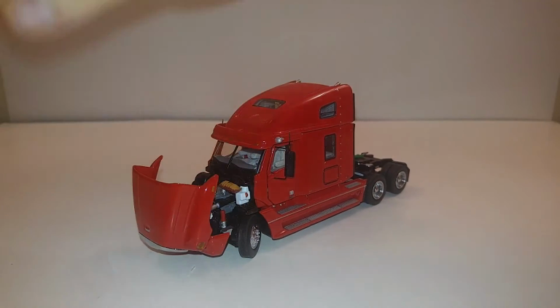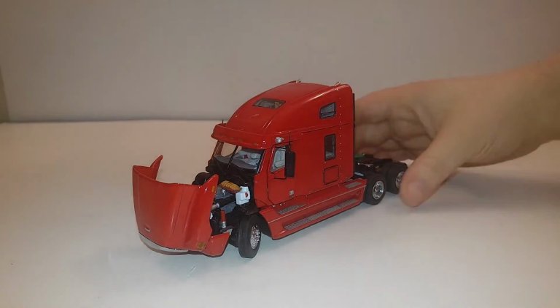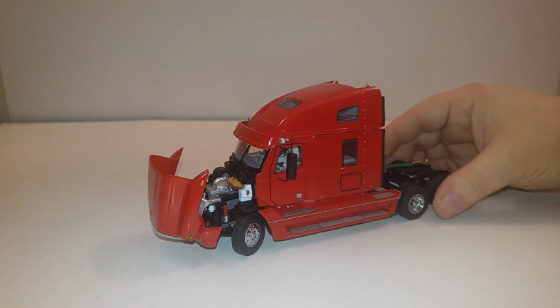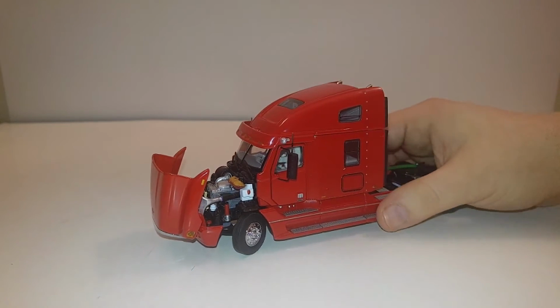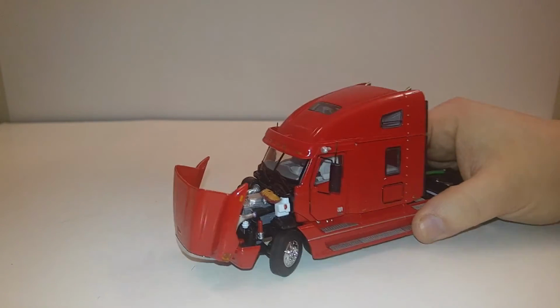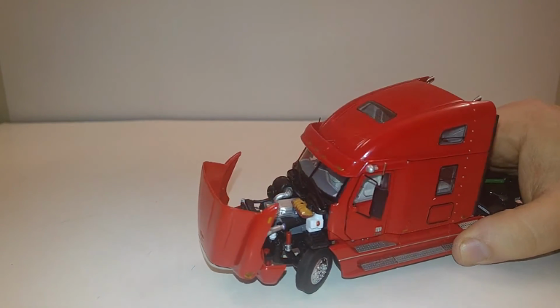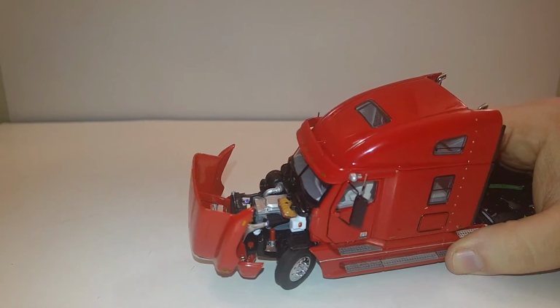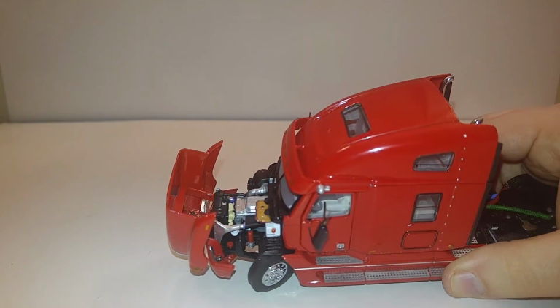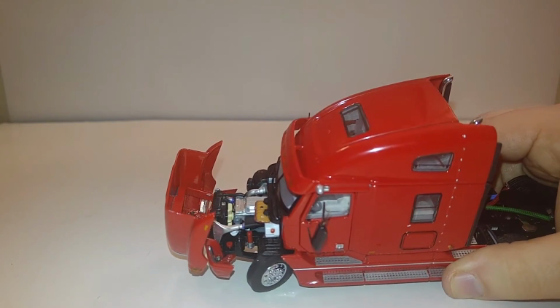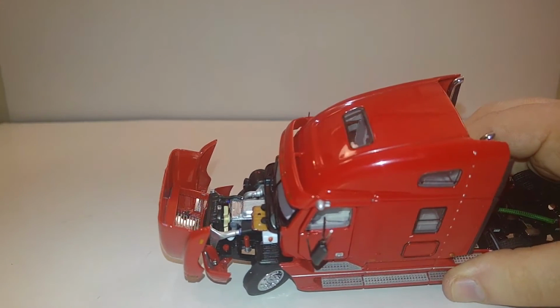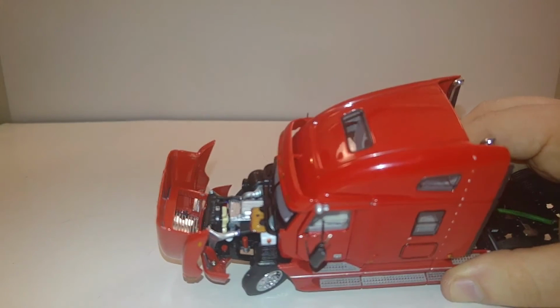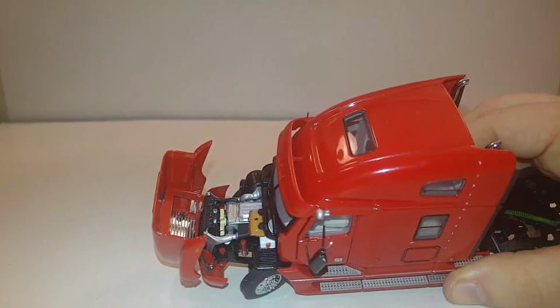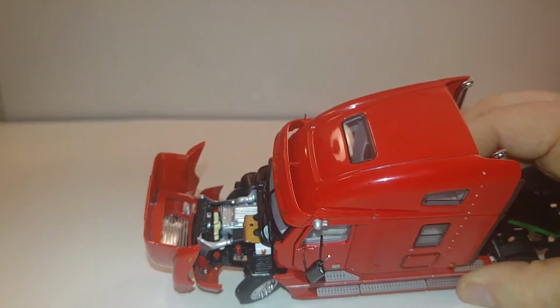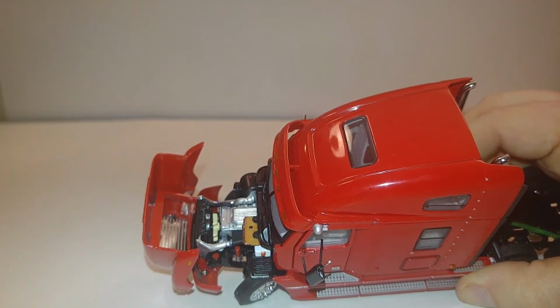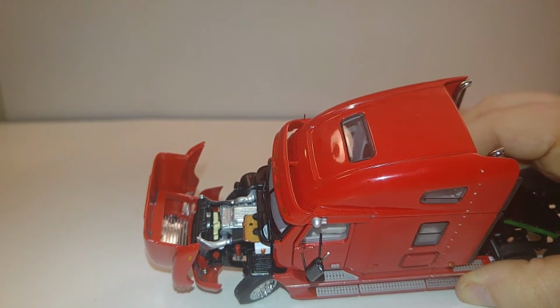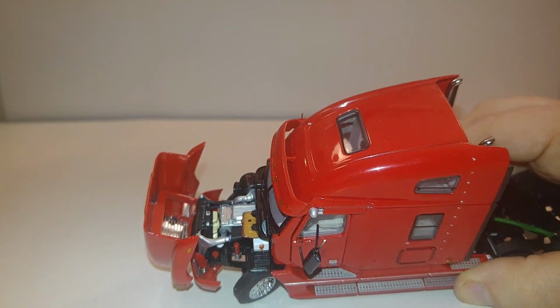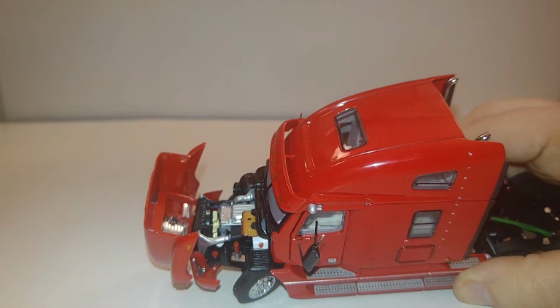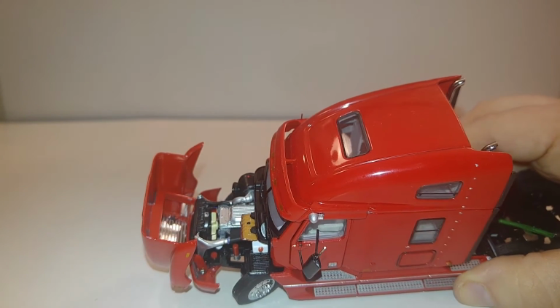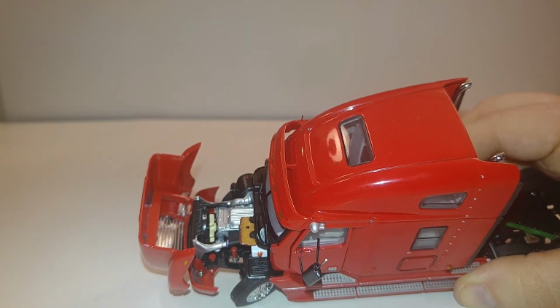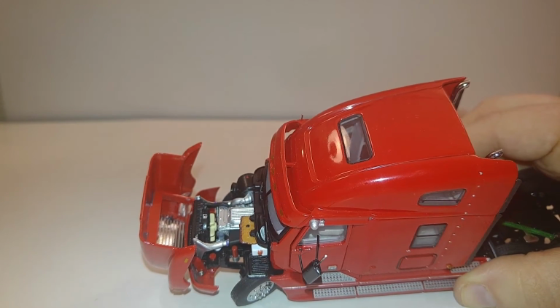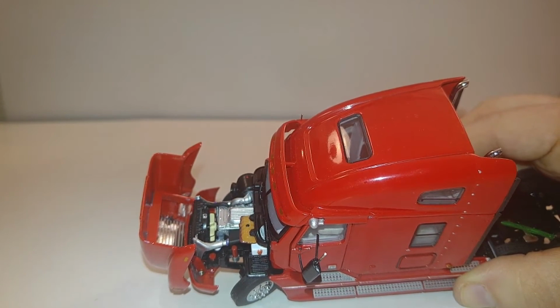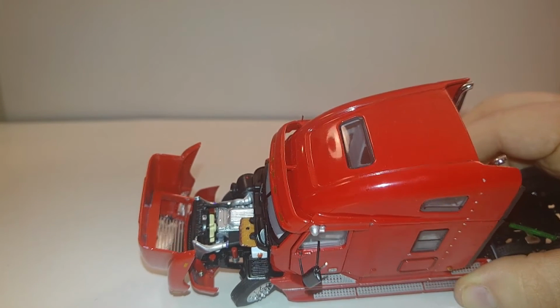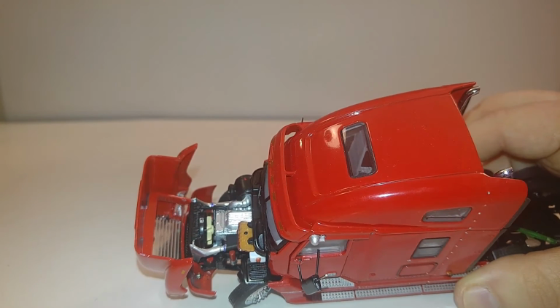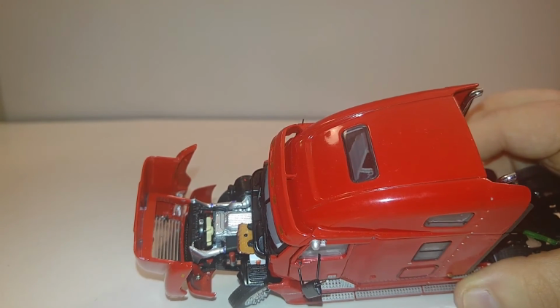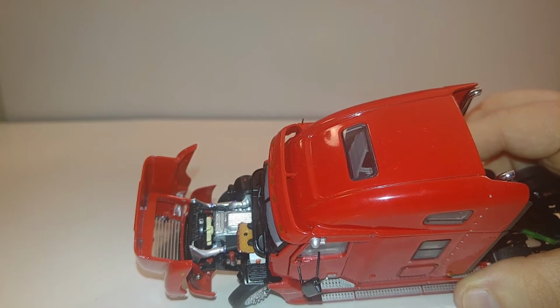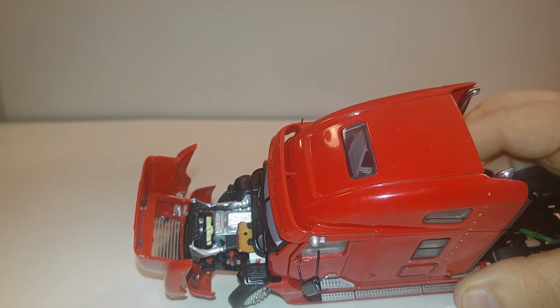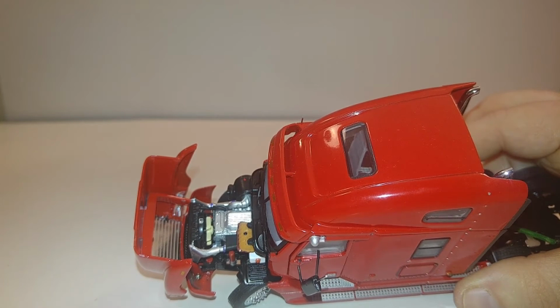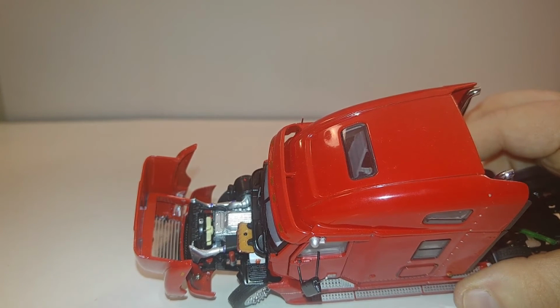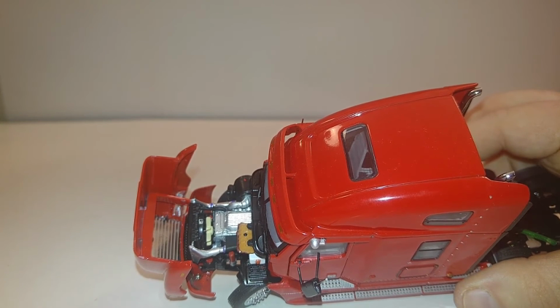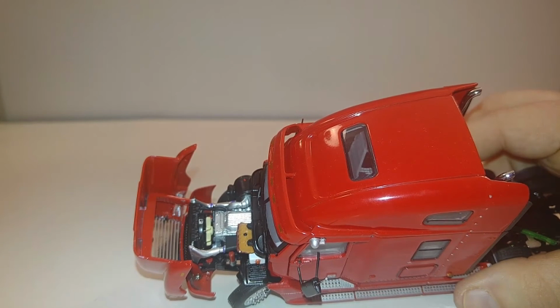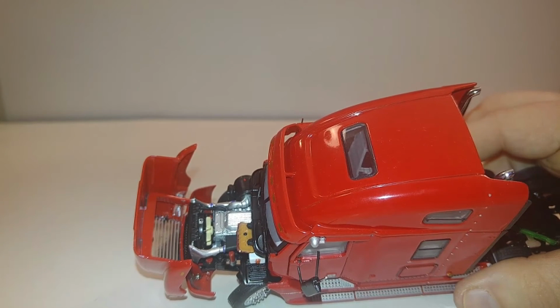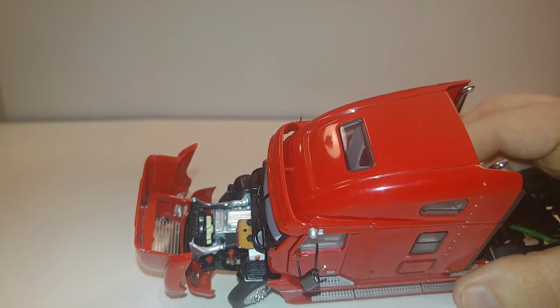Taking a look underneath the hood, you can see there are a lot of components in there that are modeled. You have your fan, of course your engine, your turbocharger — all that kind of stuff — recreated quite nicely.